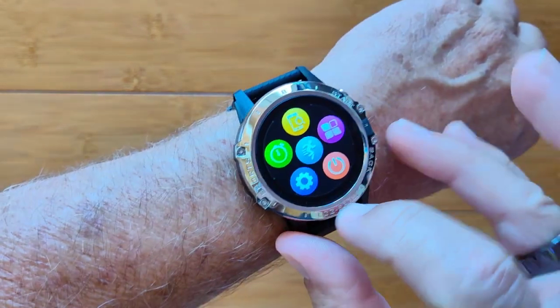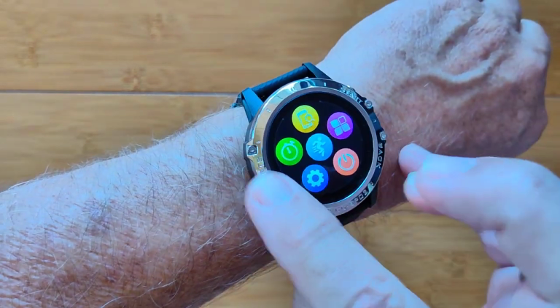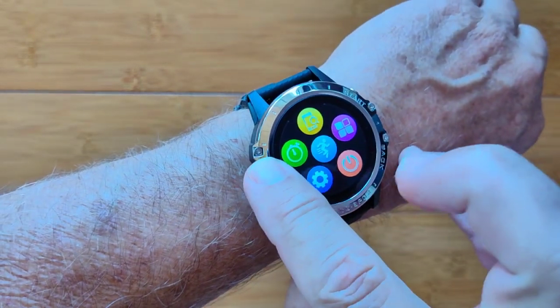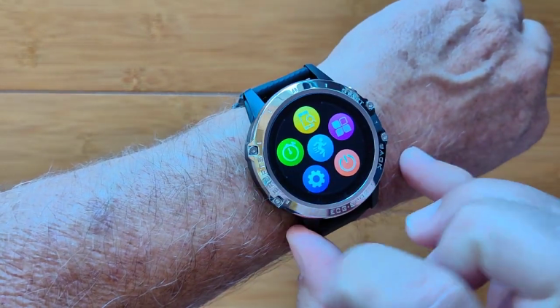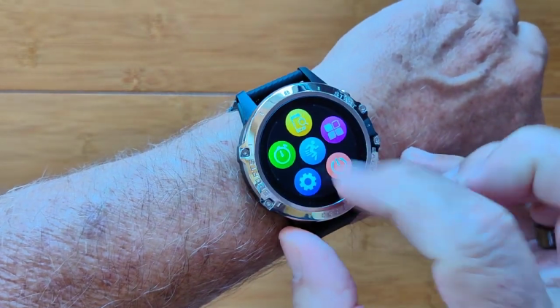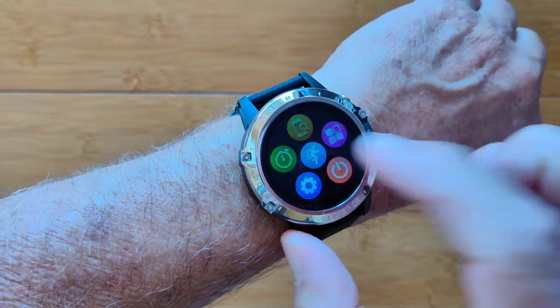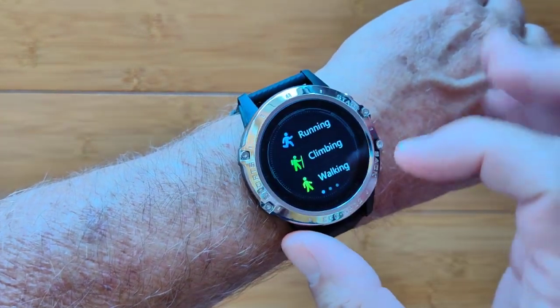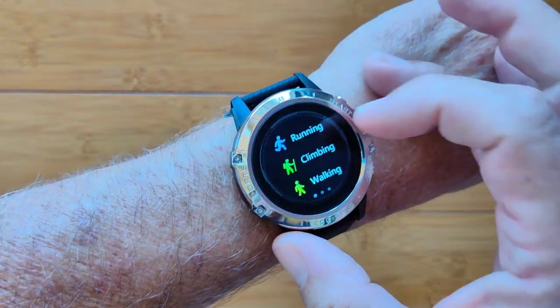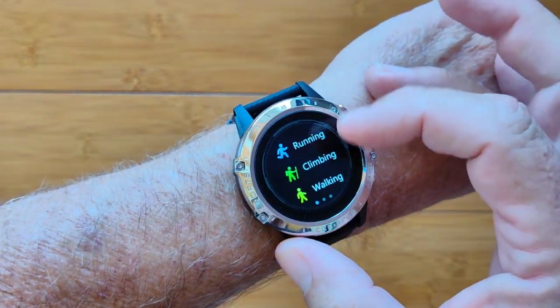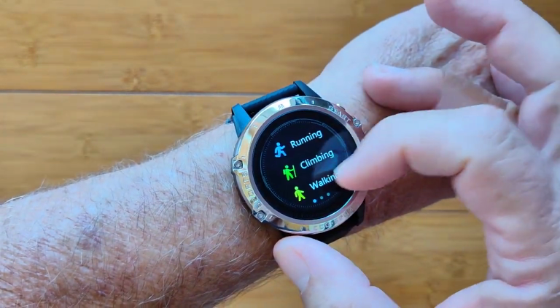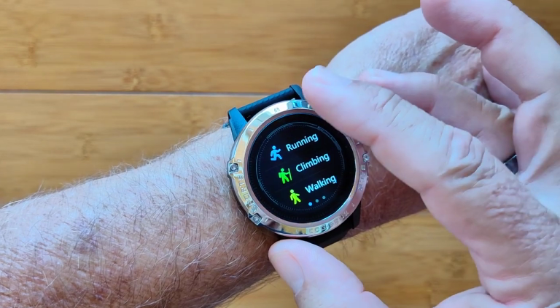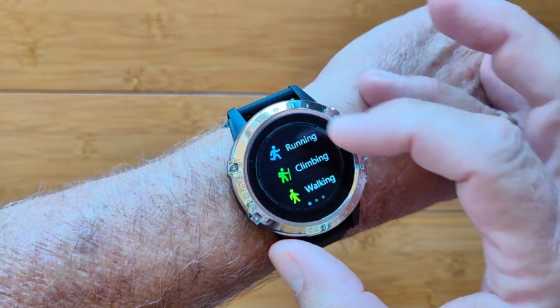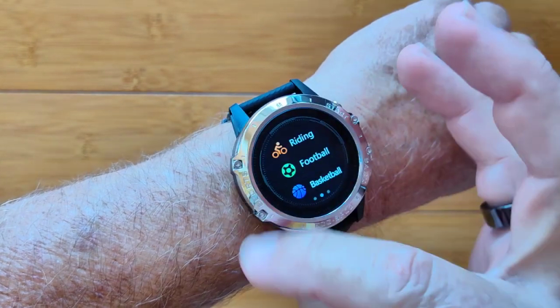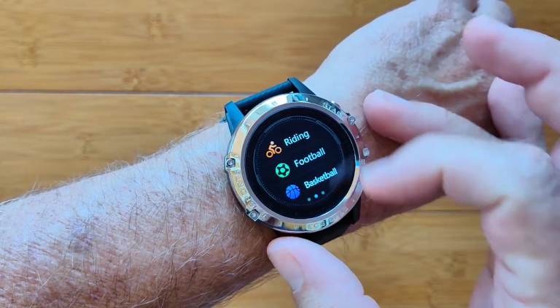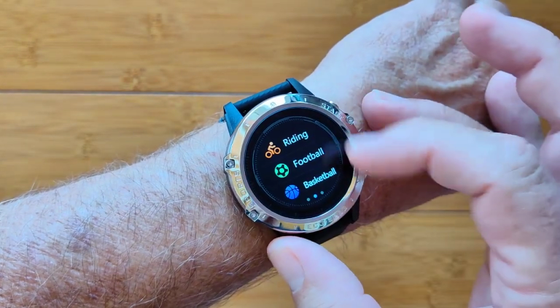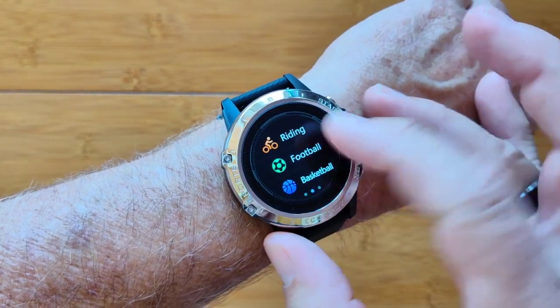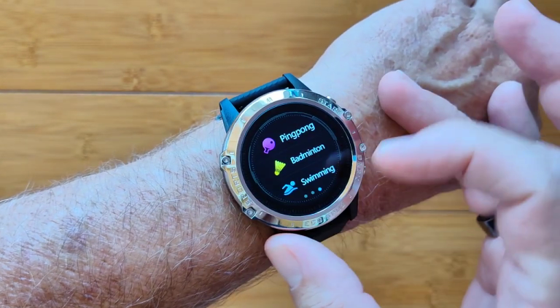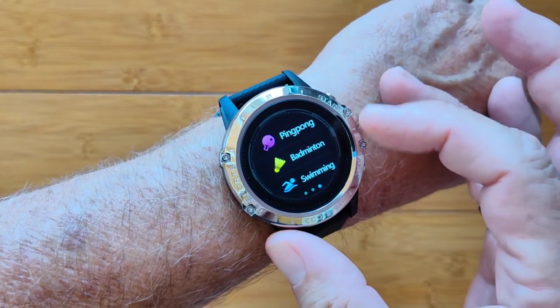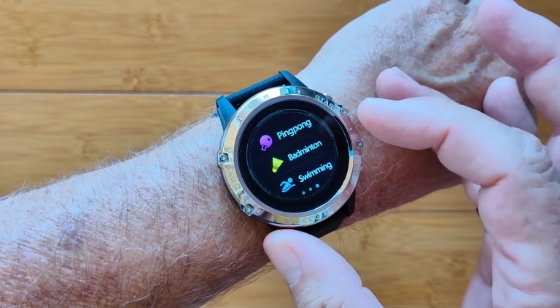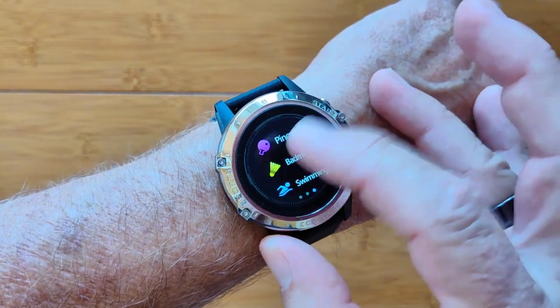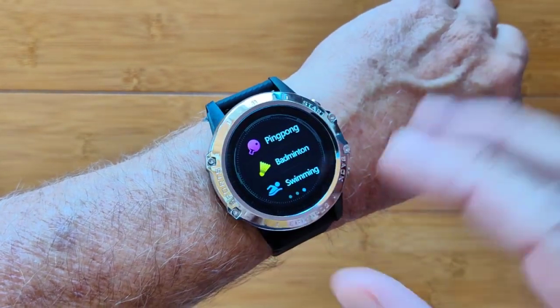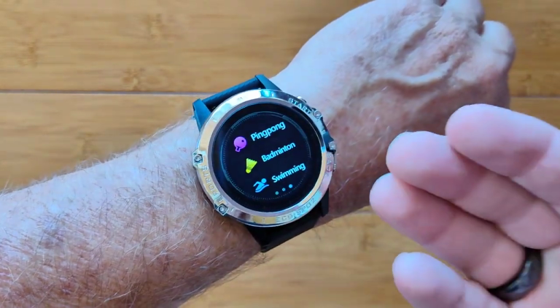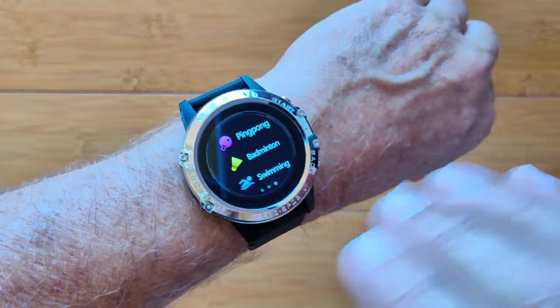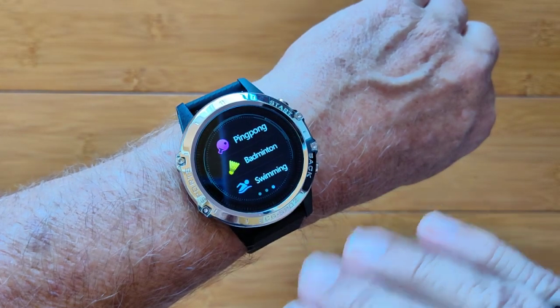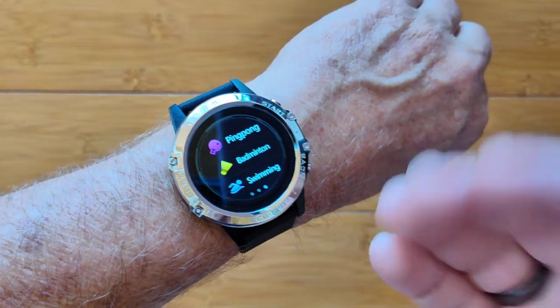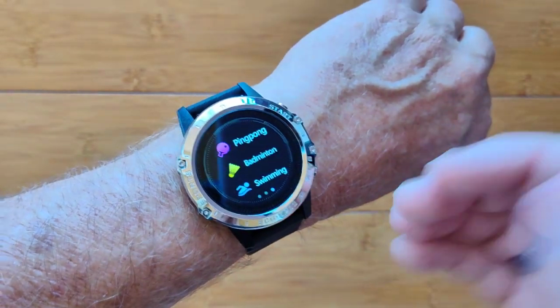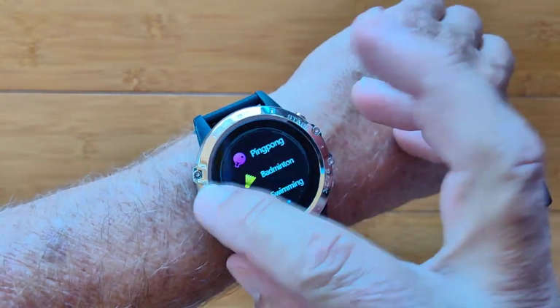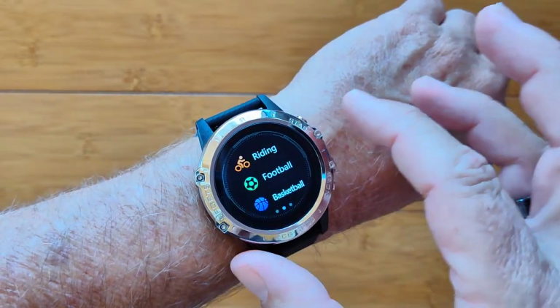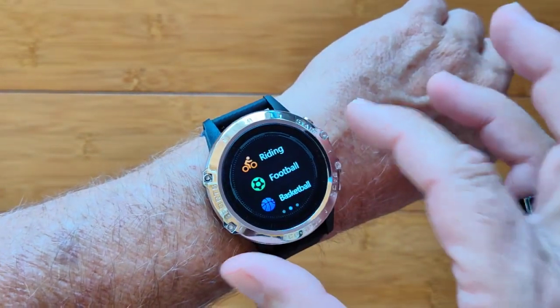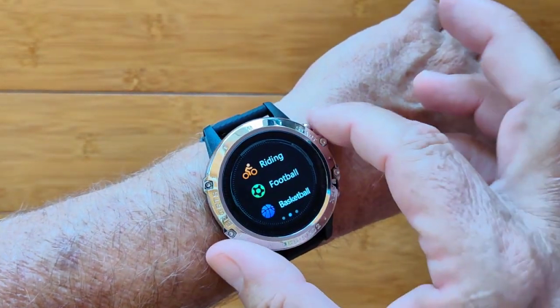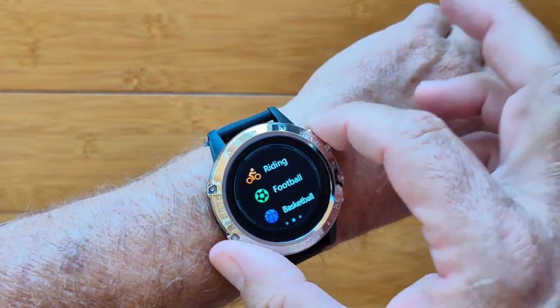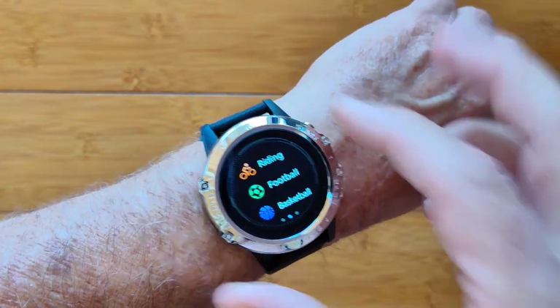And stopwatch, and of course some activities like running, climbing, walking, riding, and so forth. All of these are measuring time, calories, and your step count.